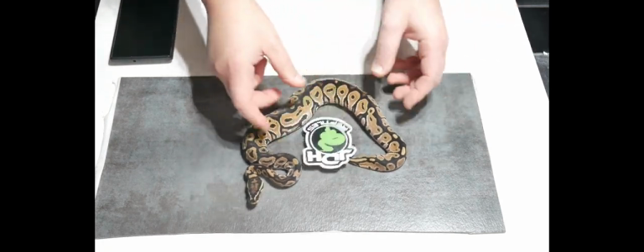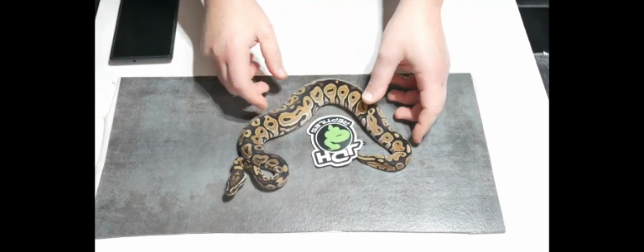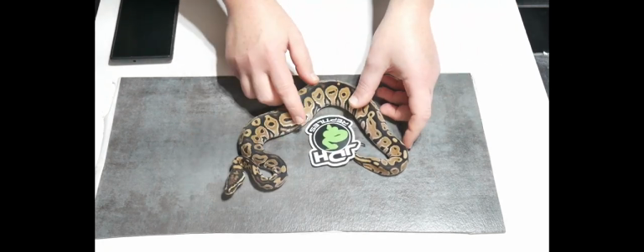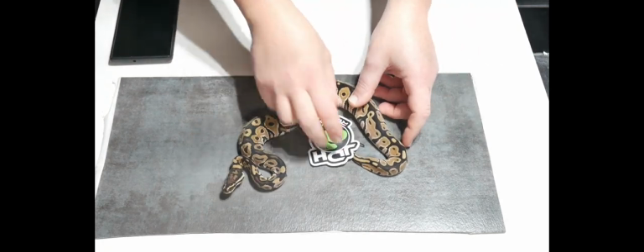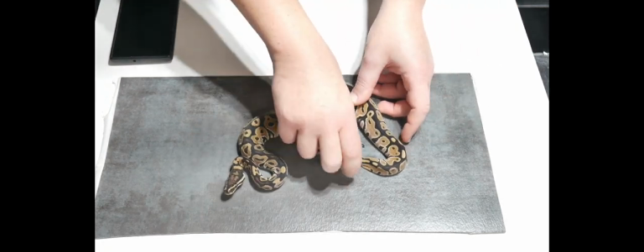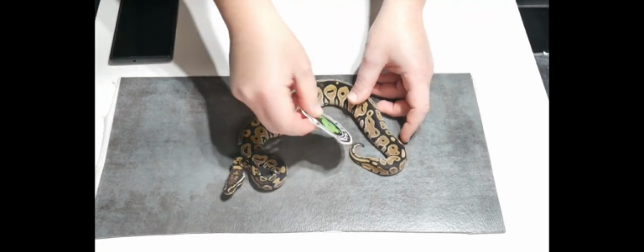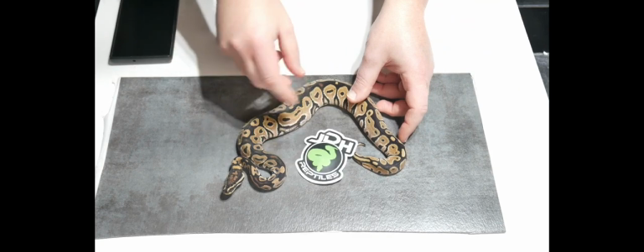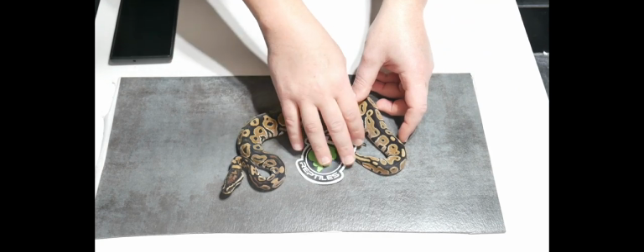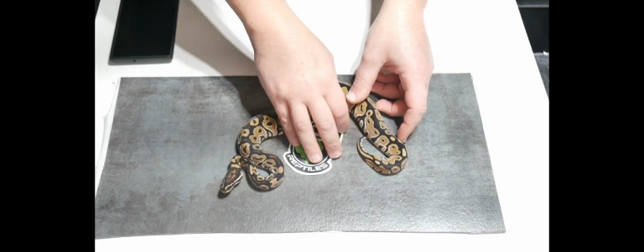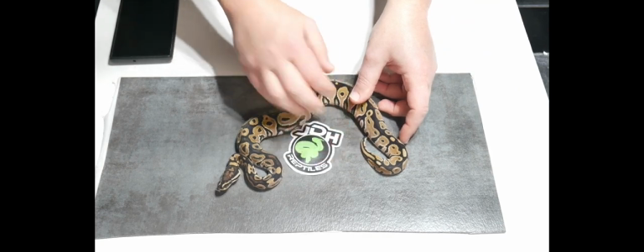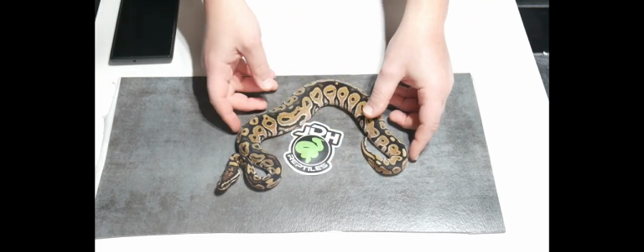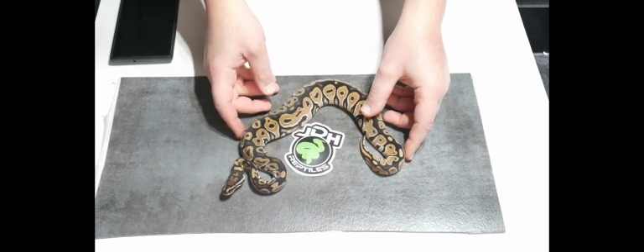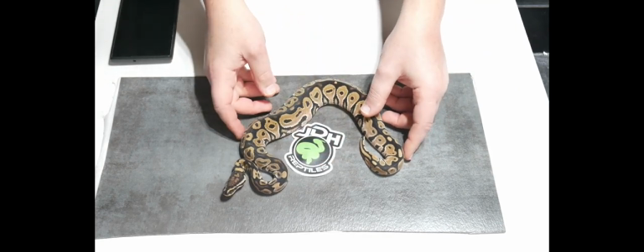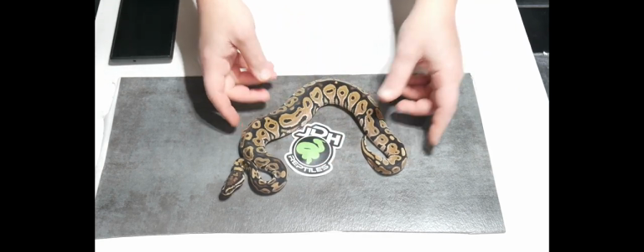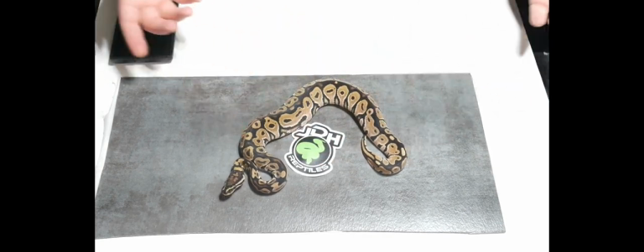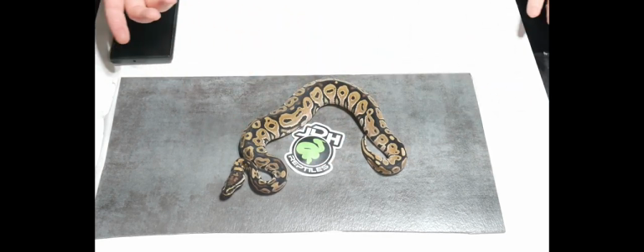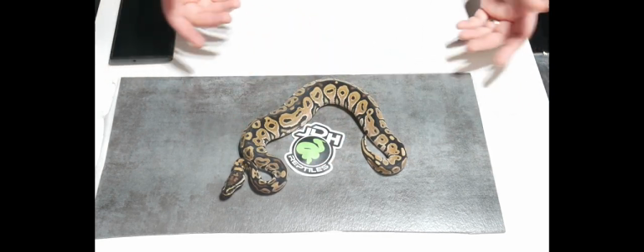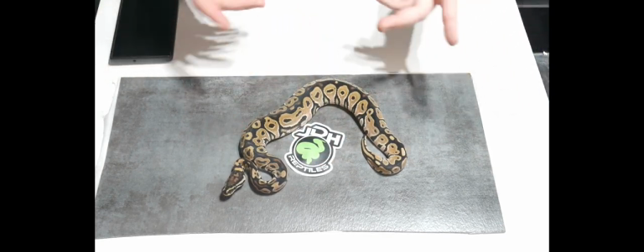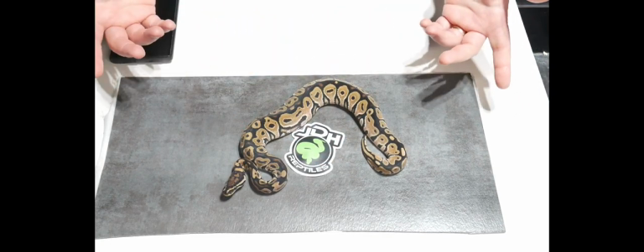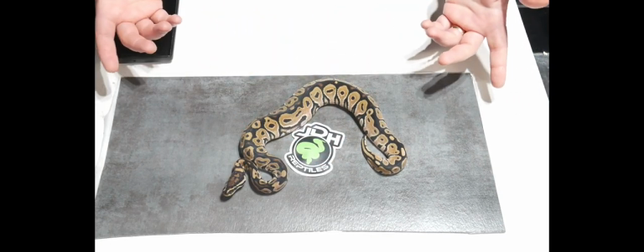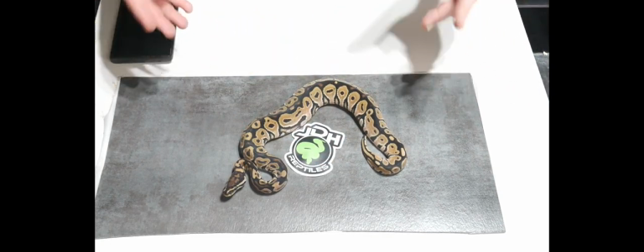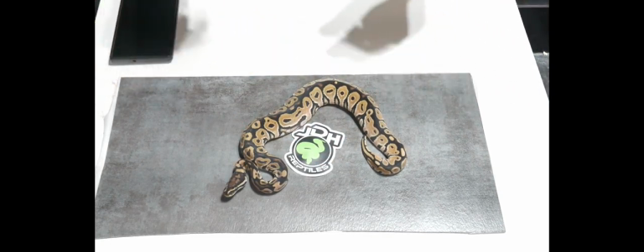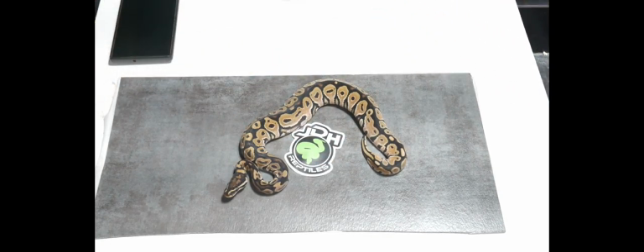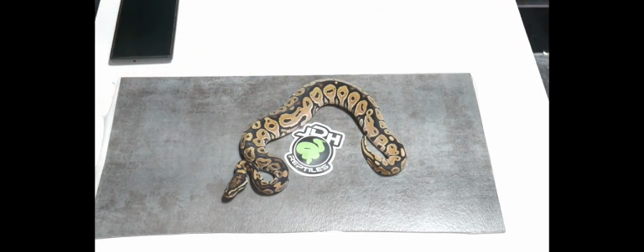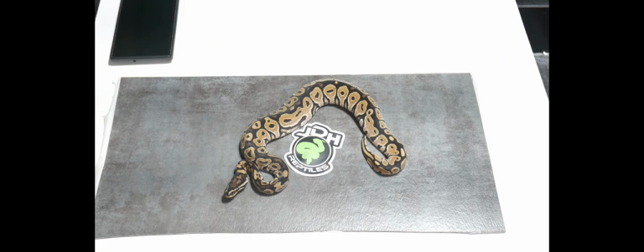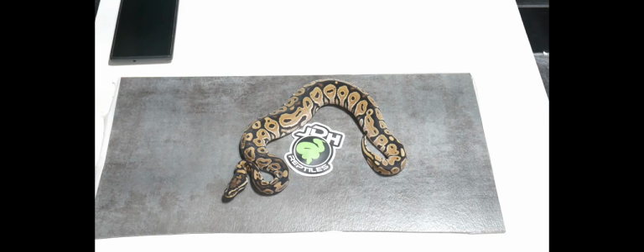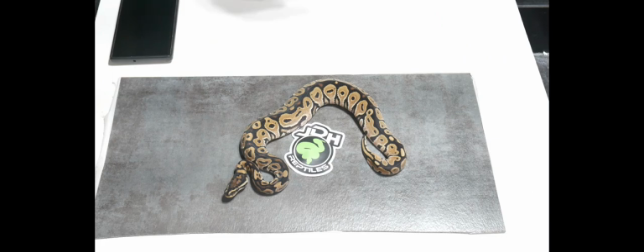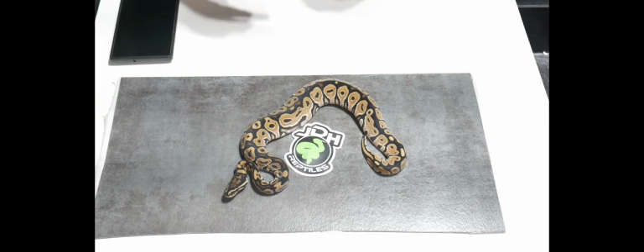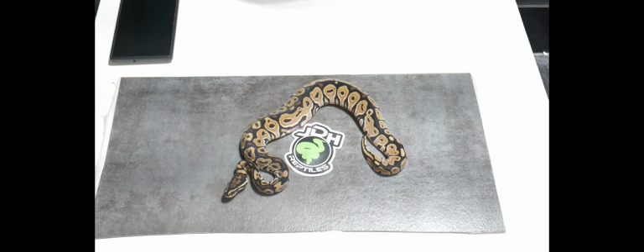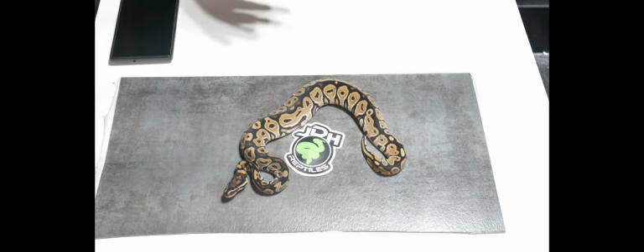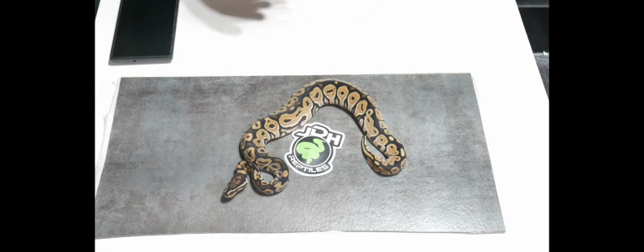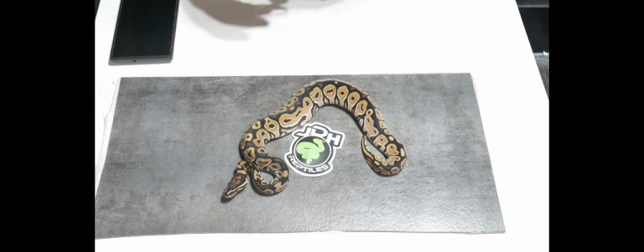Okay, so here's the animal. Now I'm going to take a couple of photos of this animal and post them right here for you.